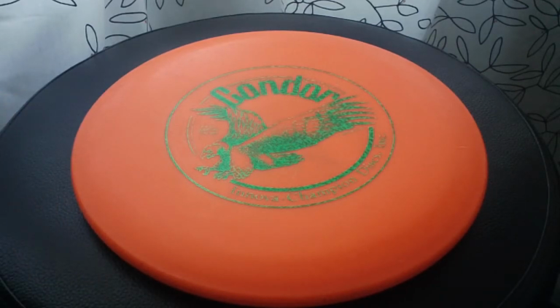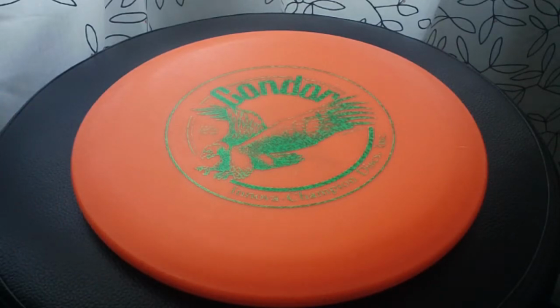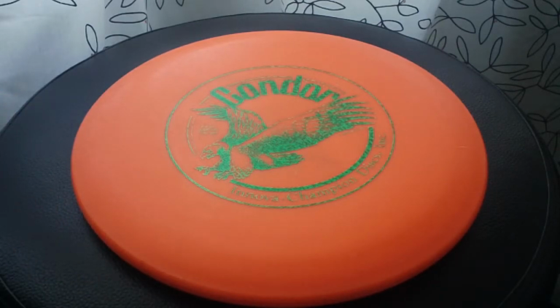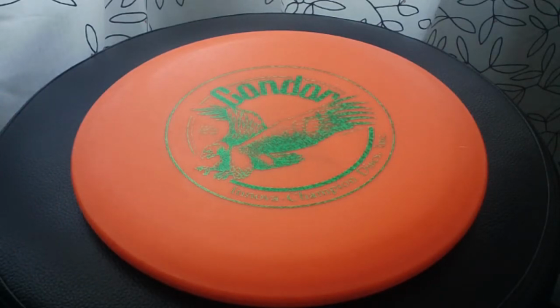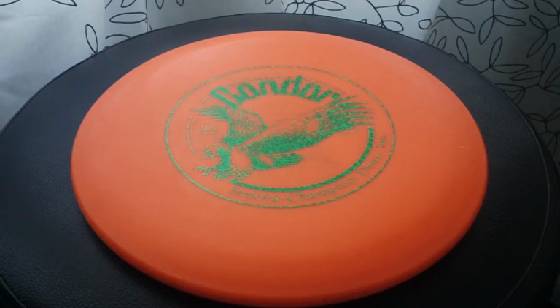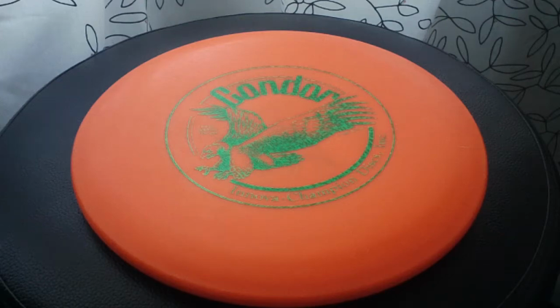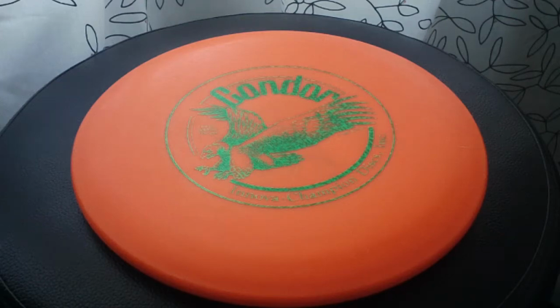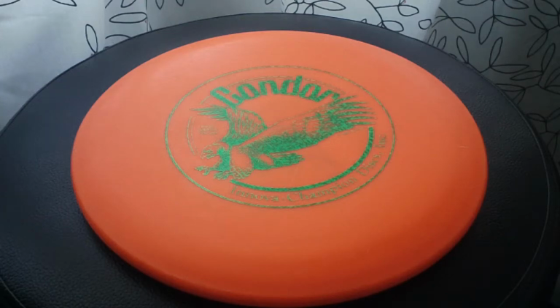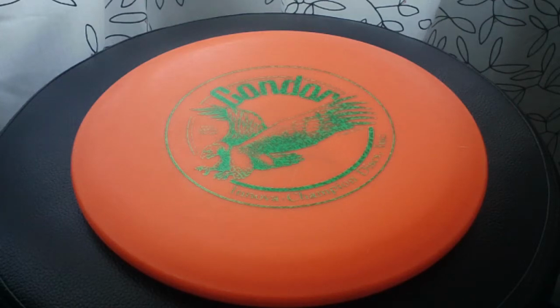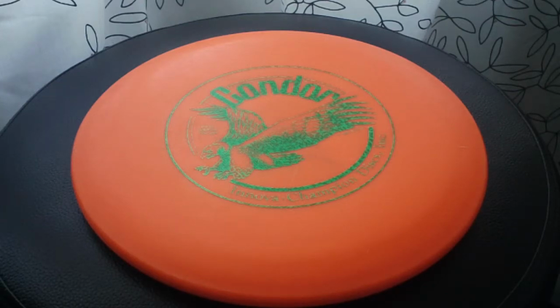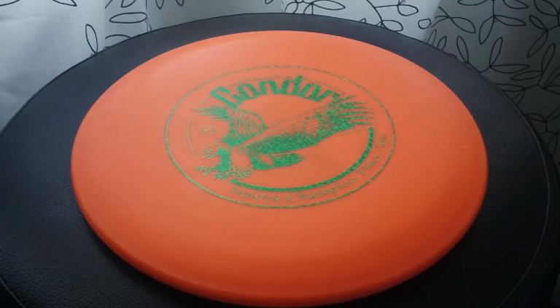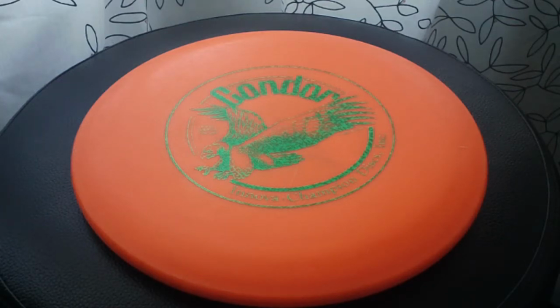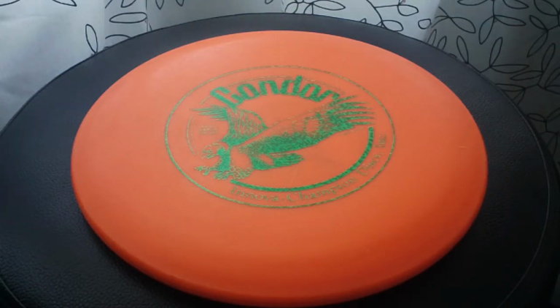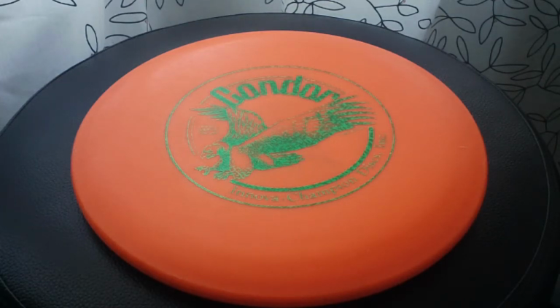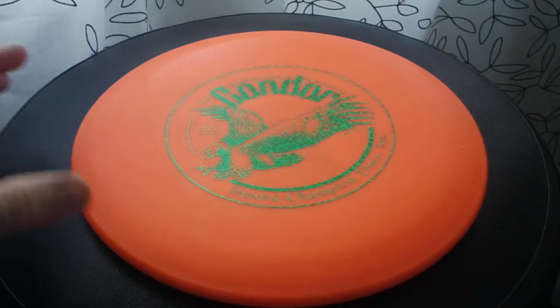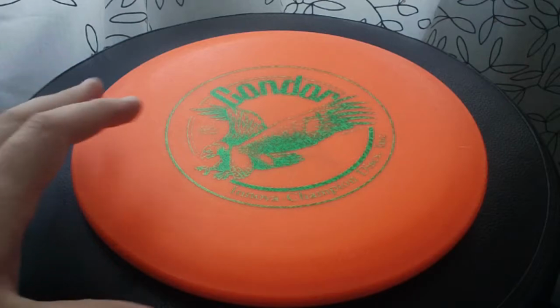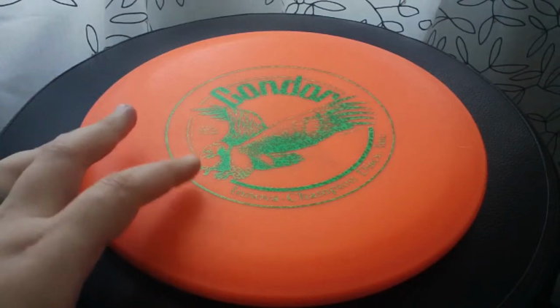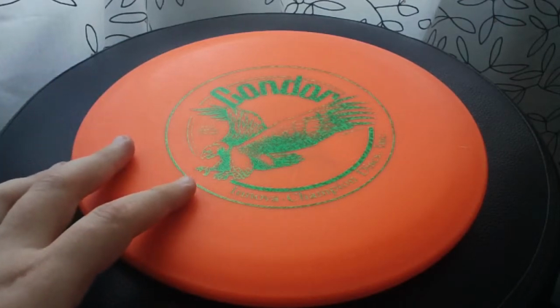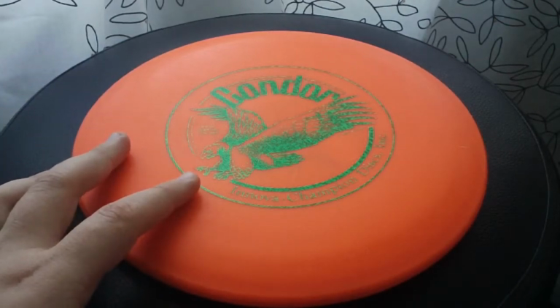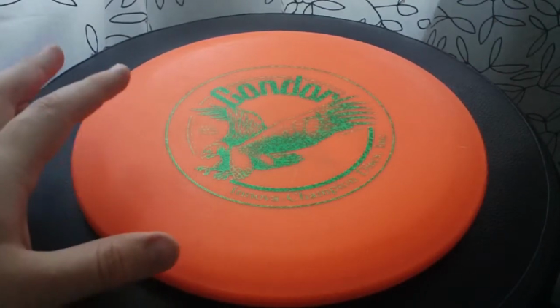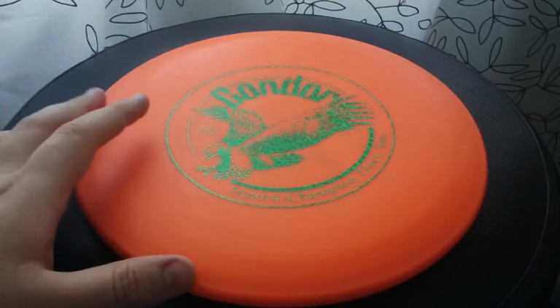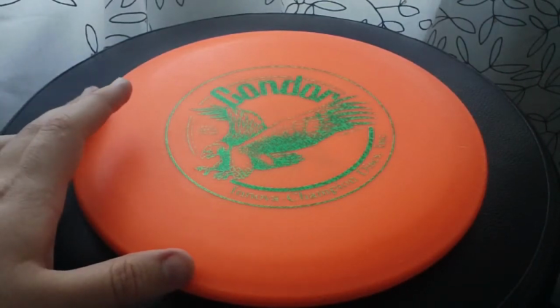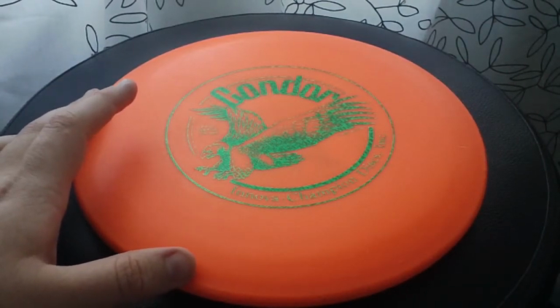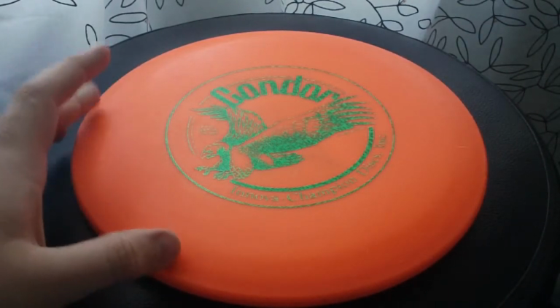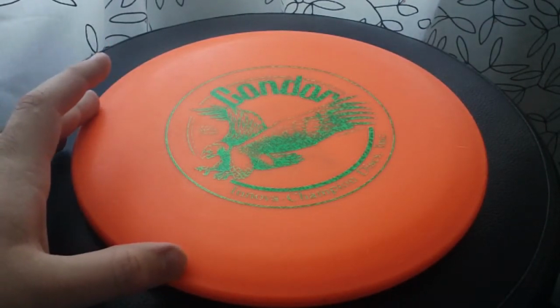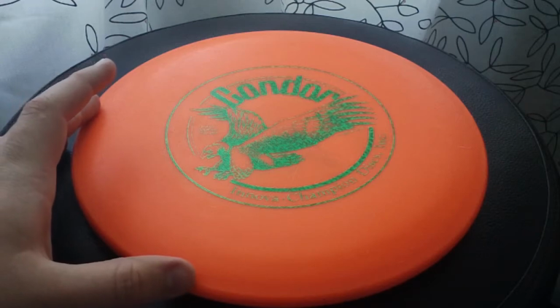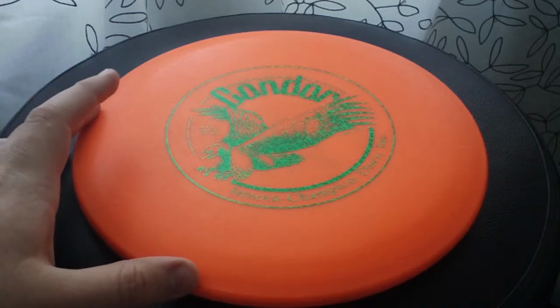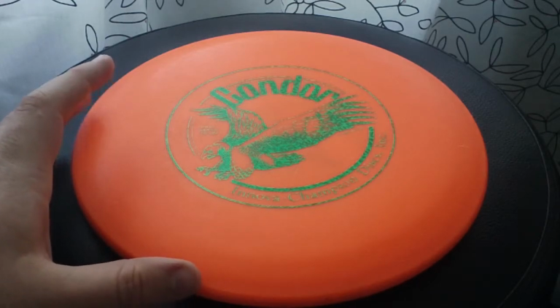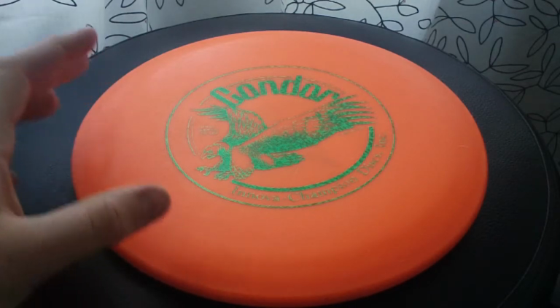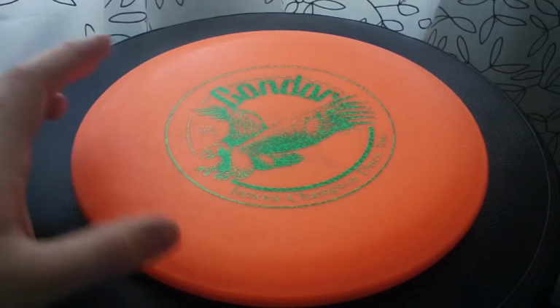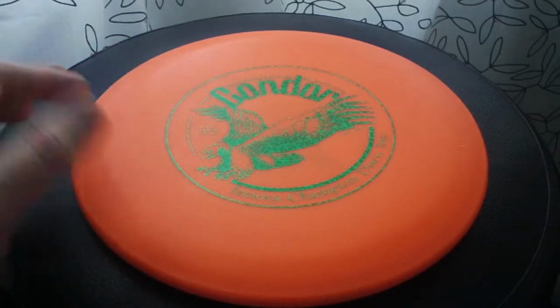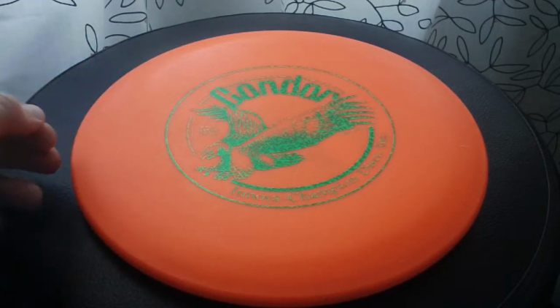I like having it in the bag for certain situations and ultimately it's just really fun to throw. It's actually pretty fun to play catch with, although you have to be careful how you catch it. Throwing it back and forth it's really accurate and flies pretty far and it's just a really fun disc.